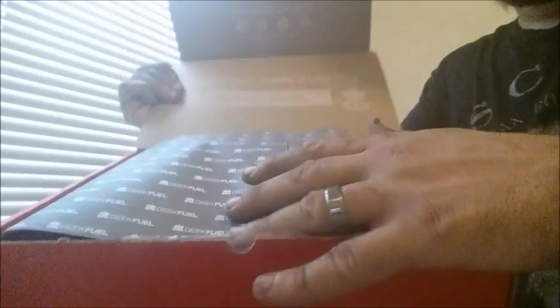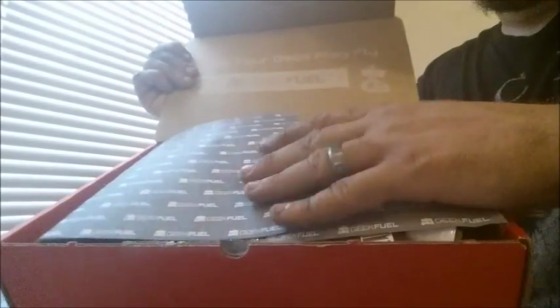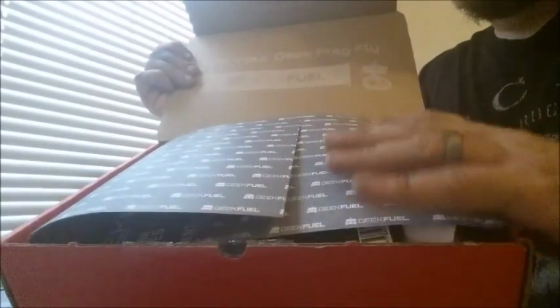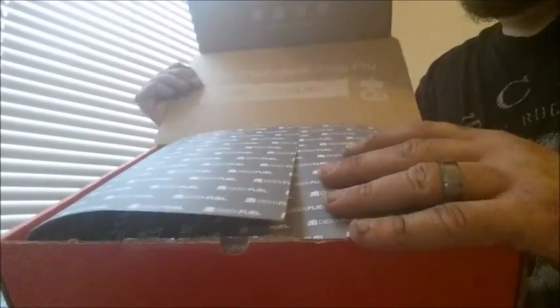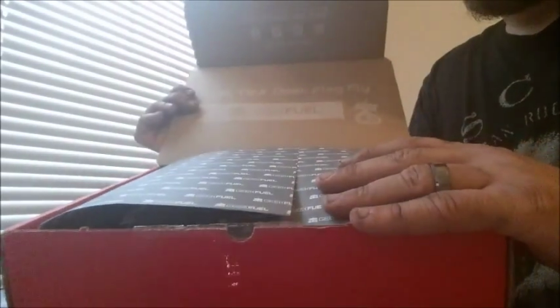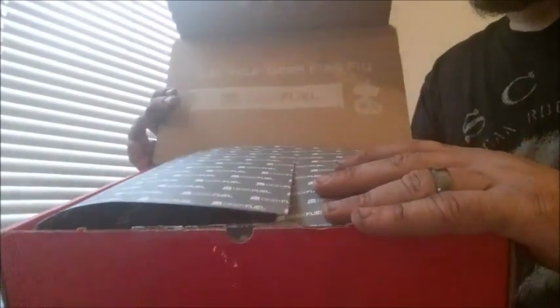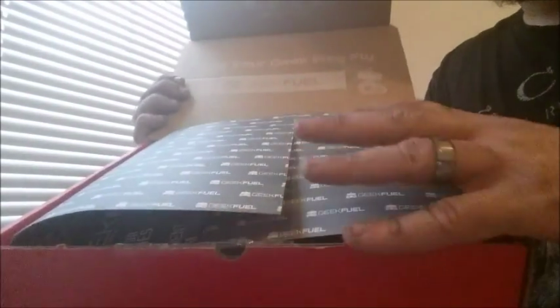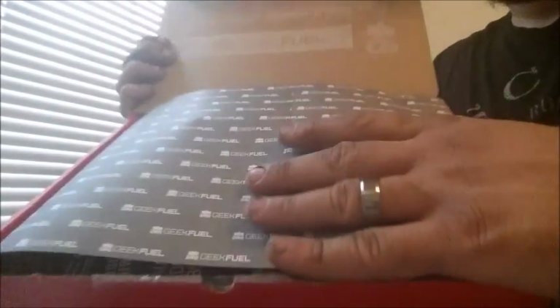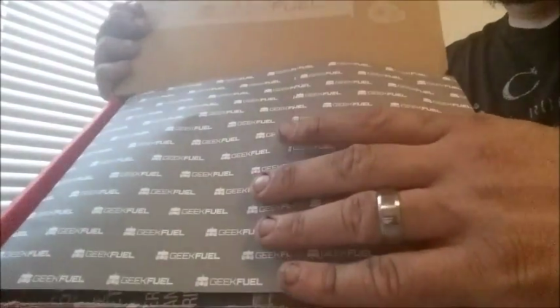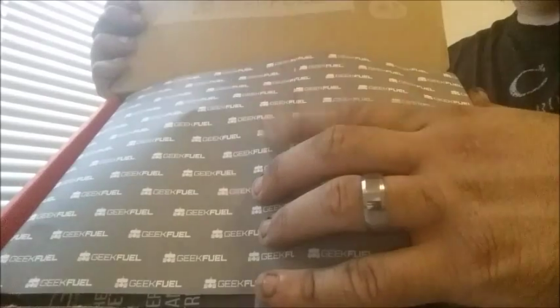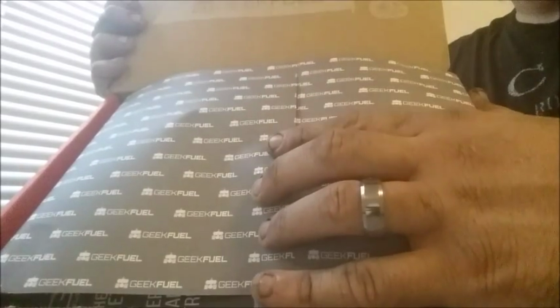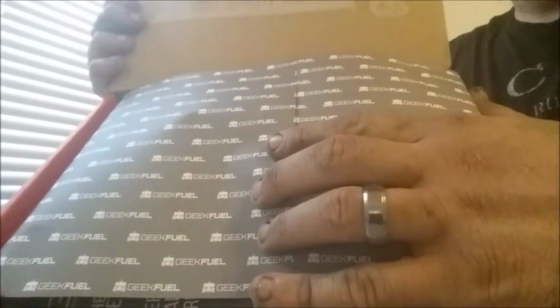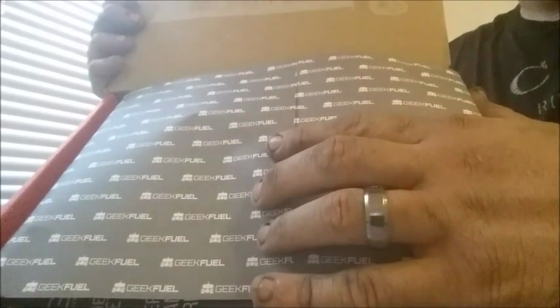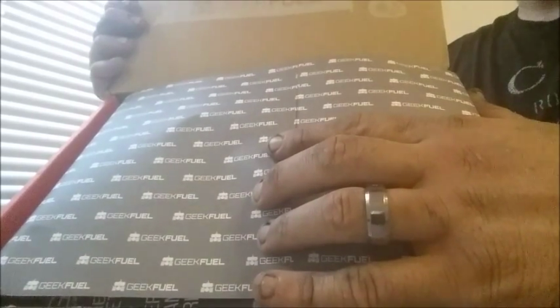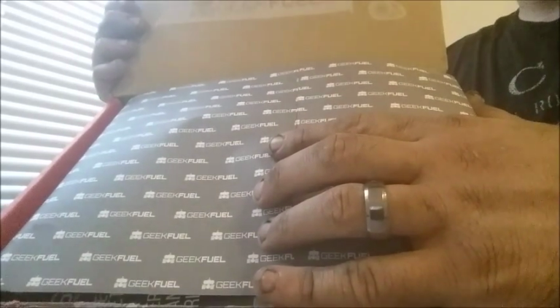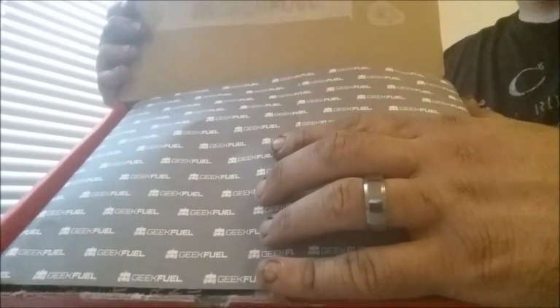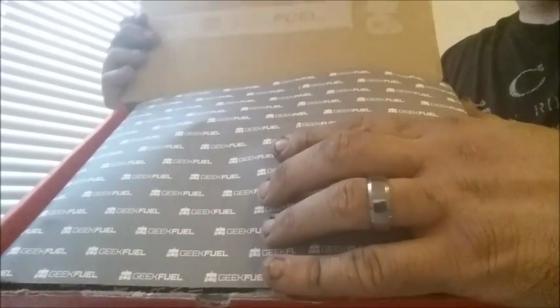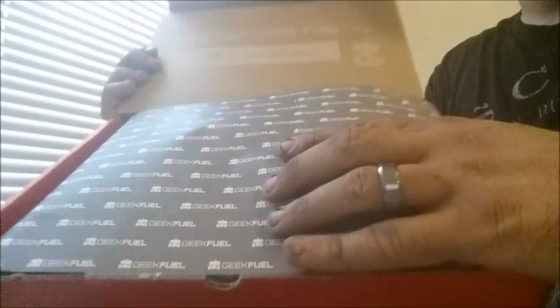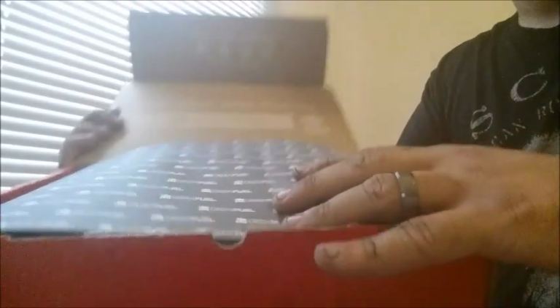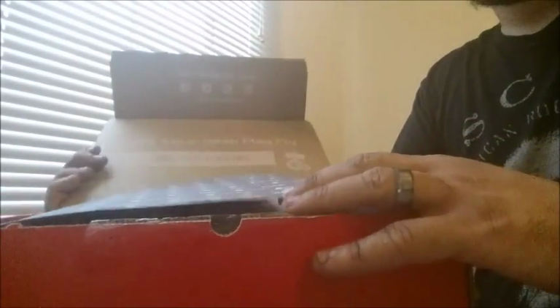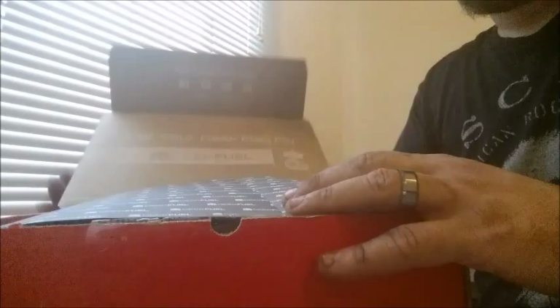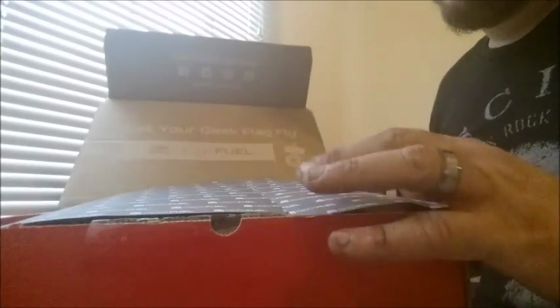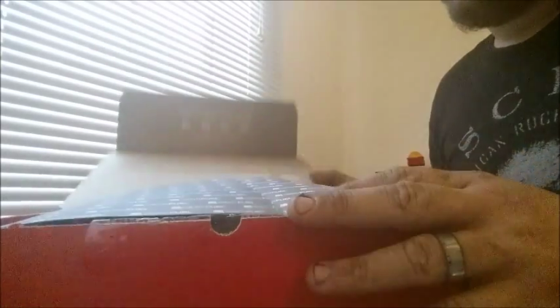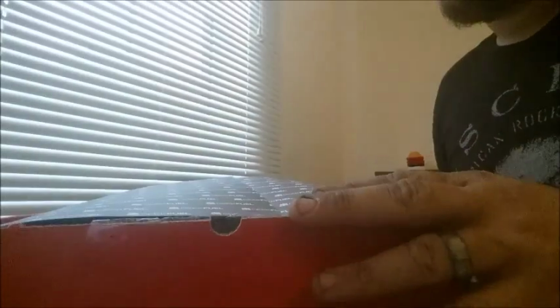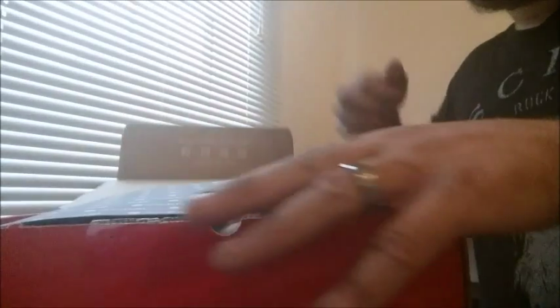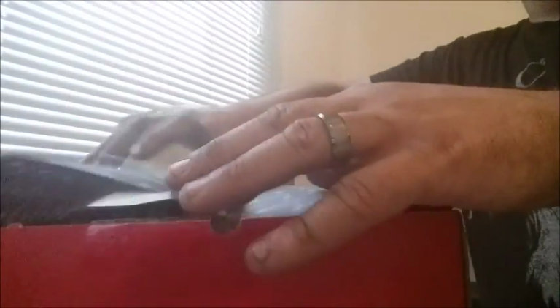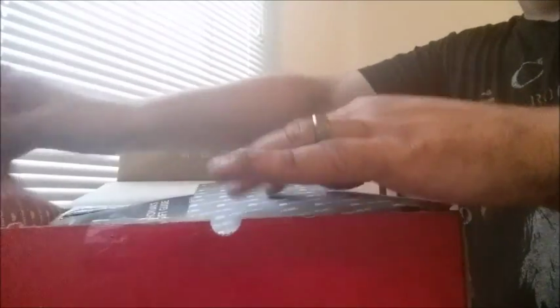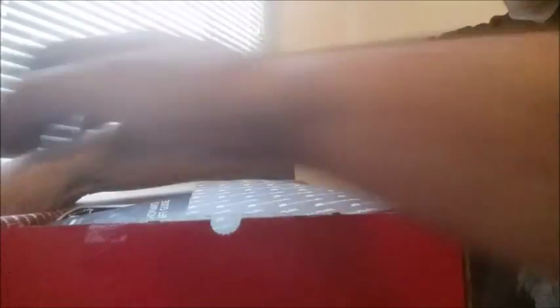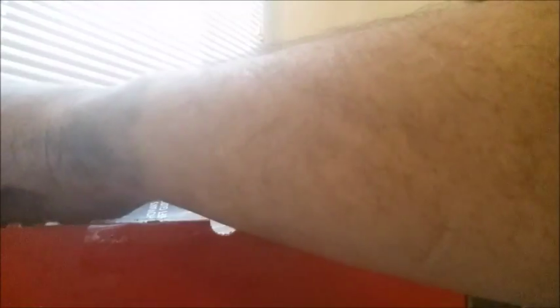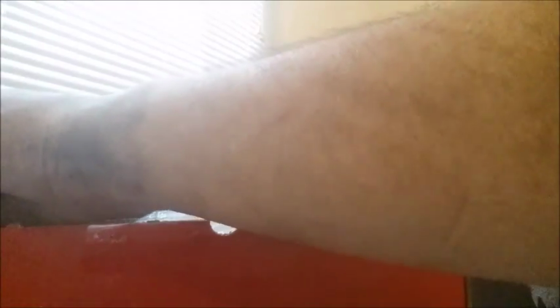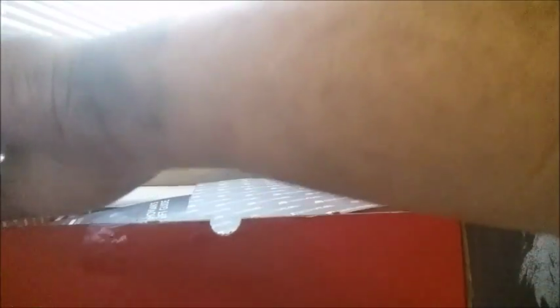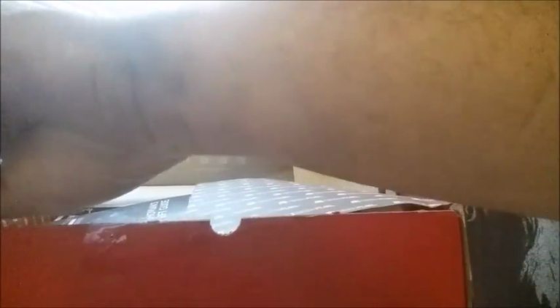I always like that with the Geek Fuel box they put paper inside, so not only is it a mystery but it's really a mystery even when you open it.